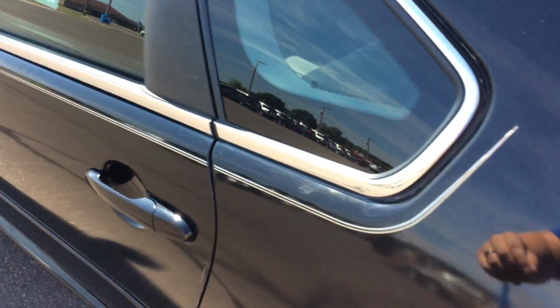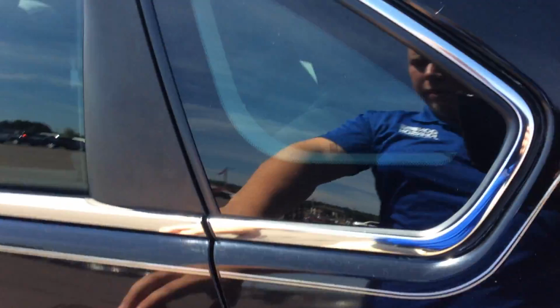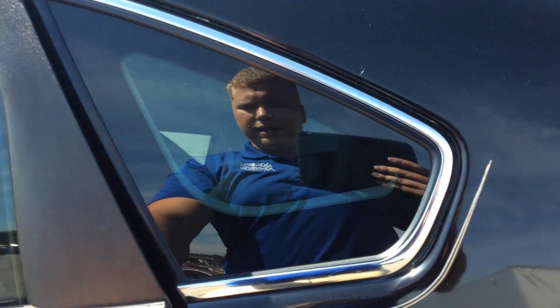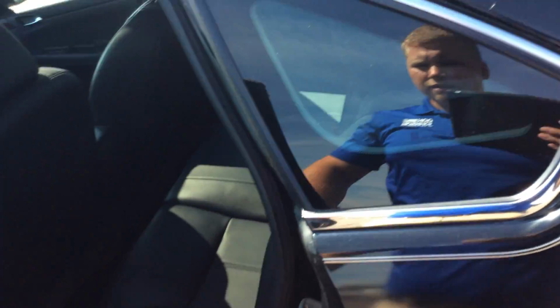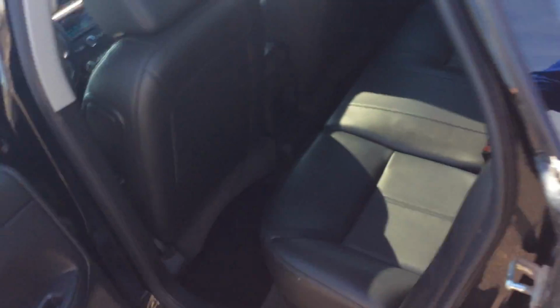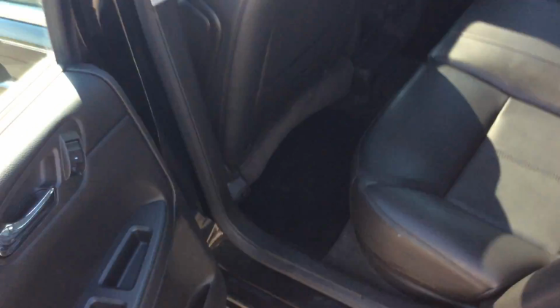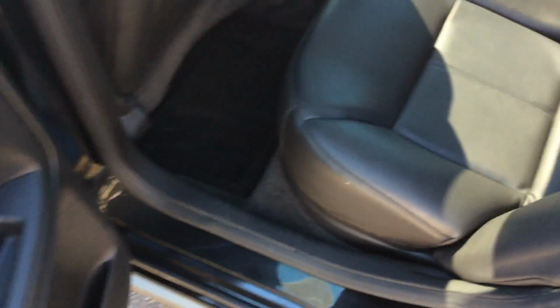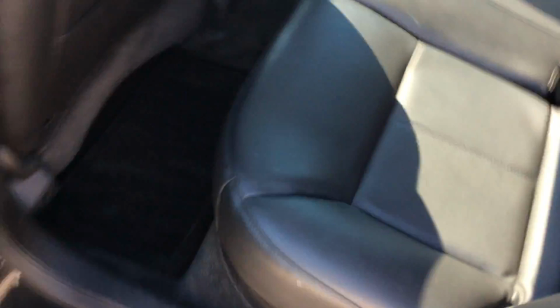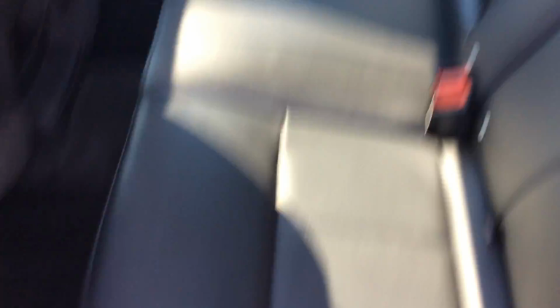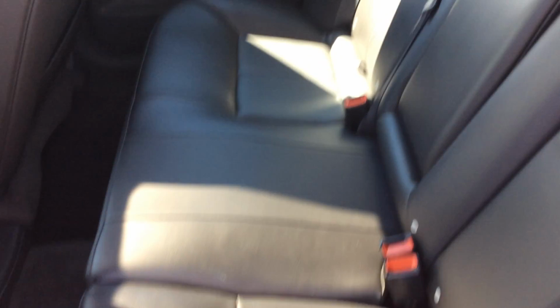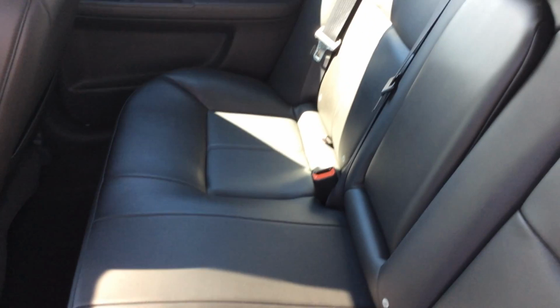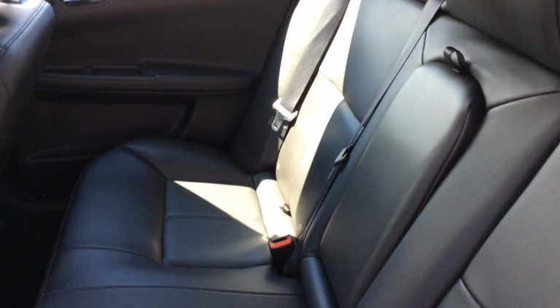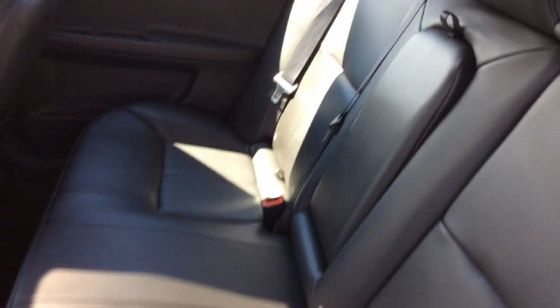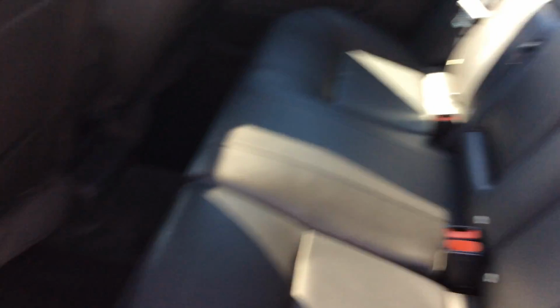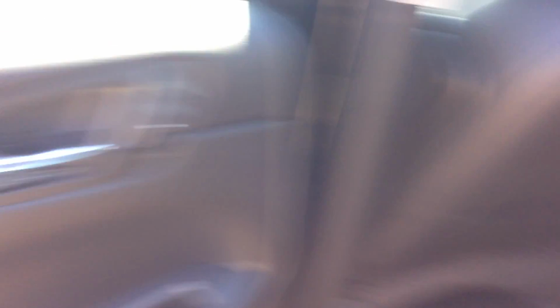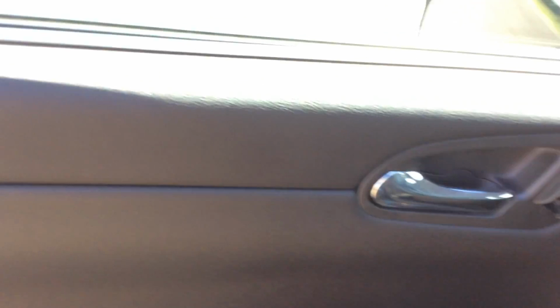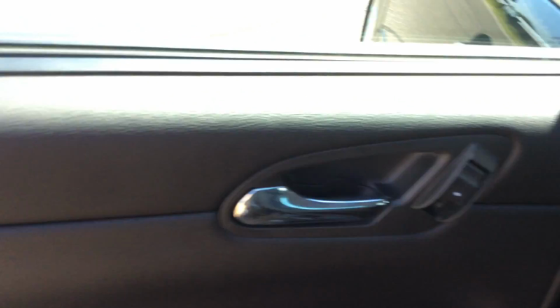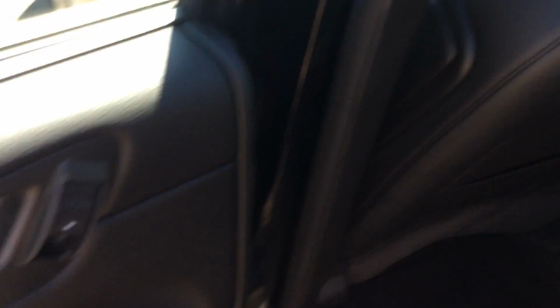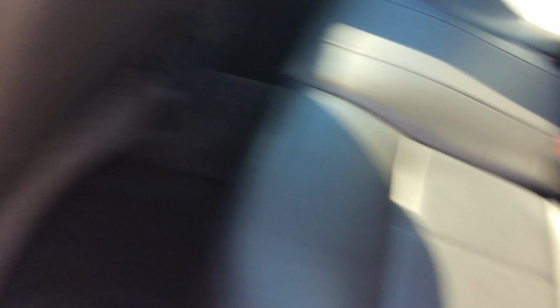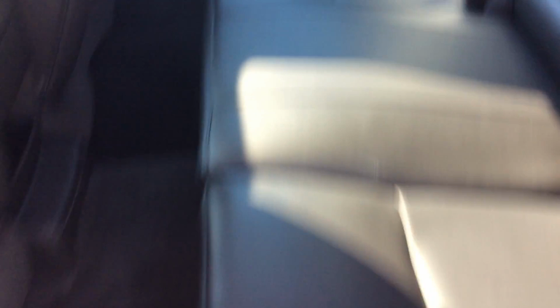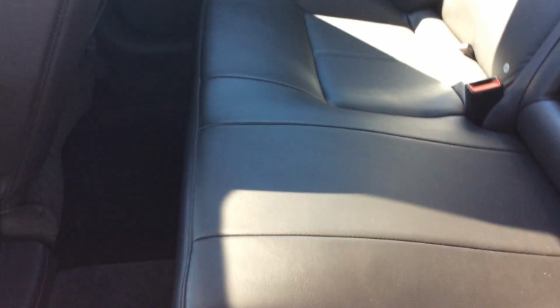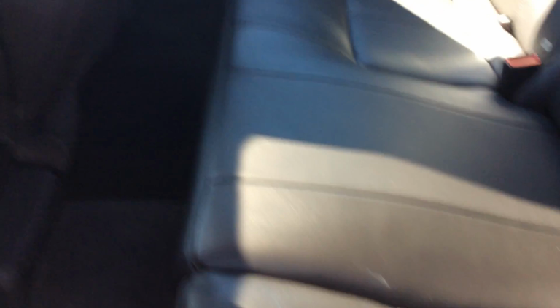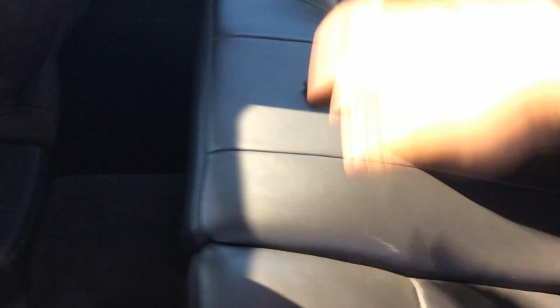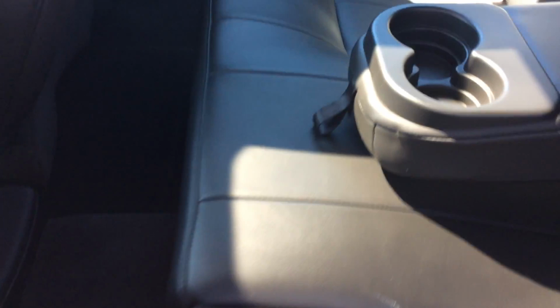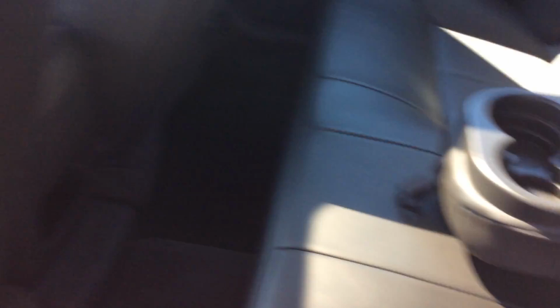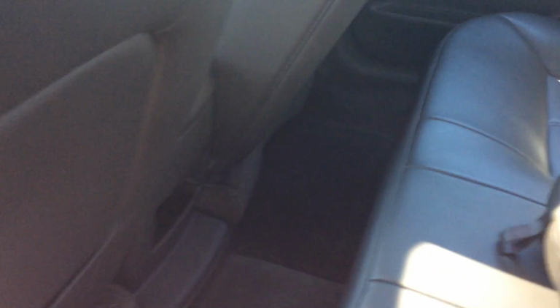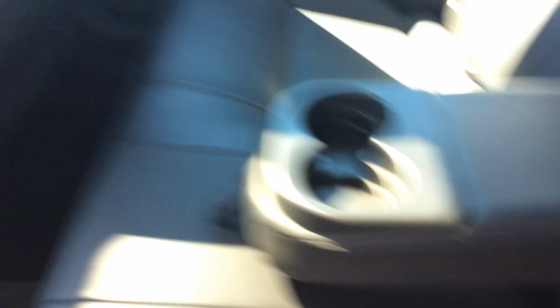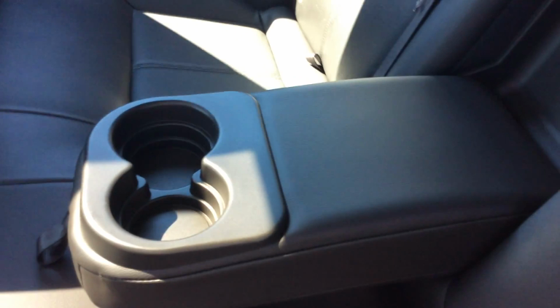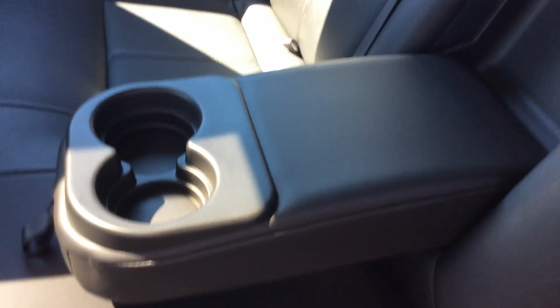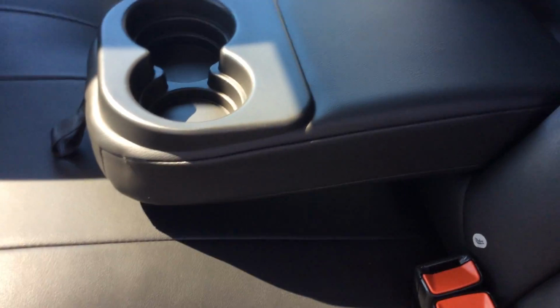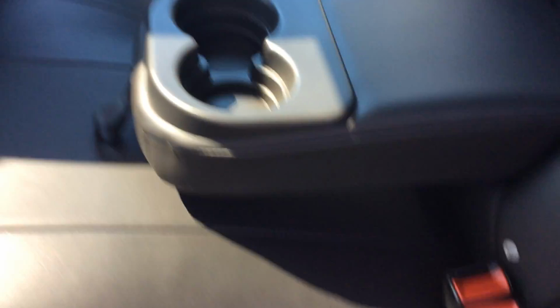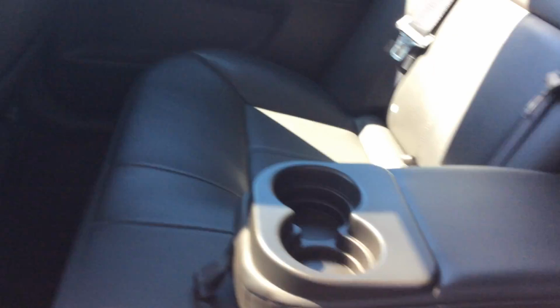Hopping in the back seat here — again, like I said, all leather black interior. In the back seat you've got a lot of room, plus a pop-down center console with two cup holders.